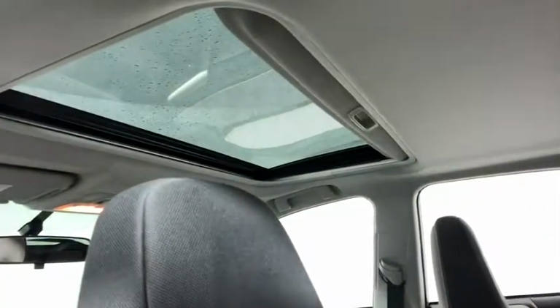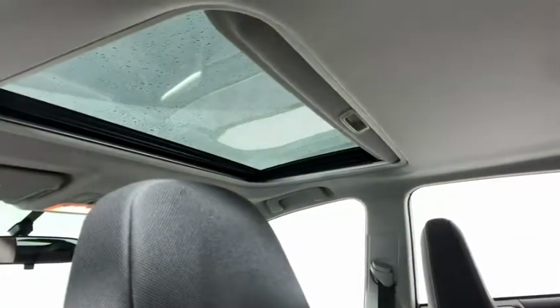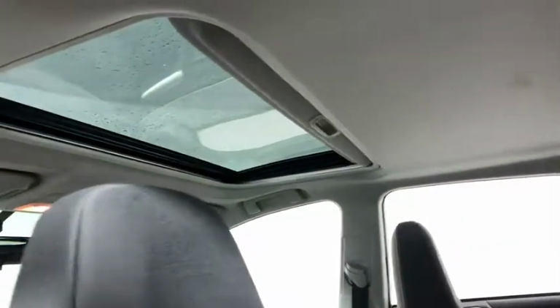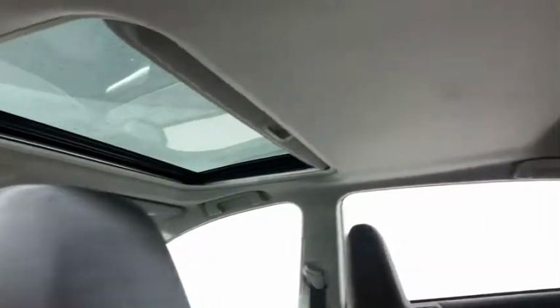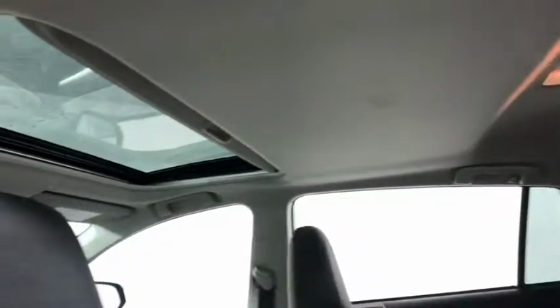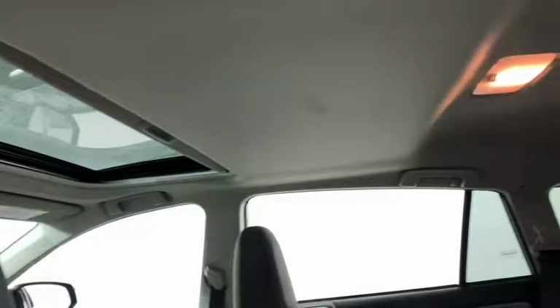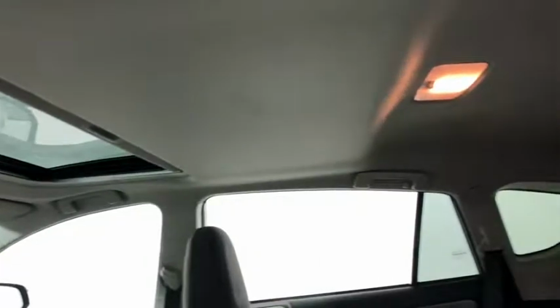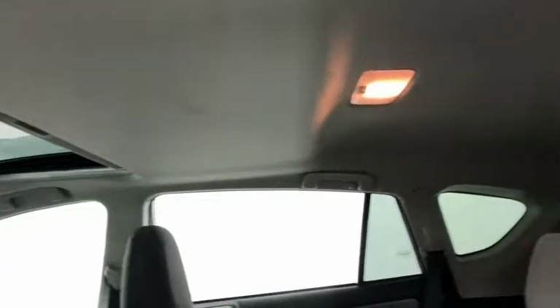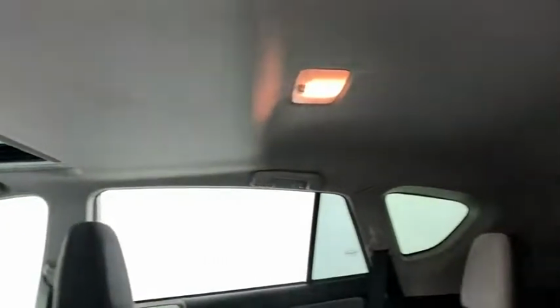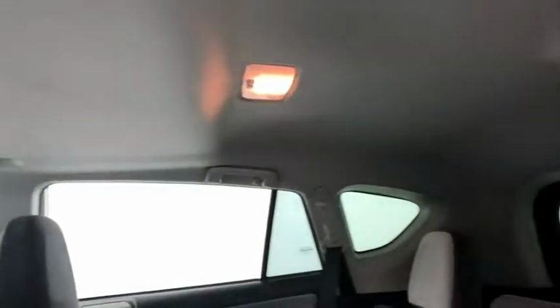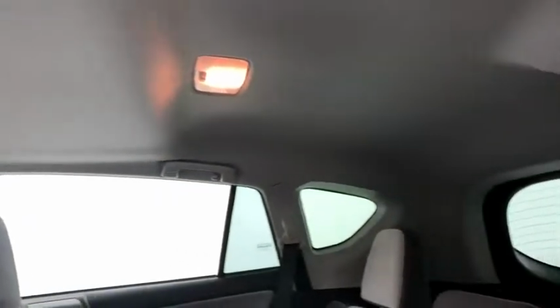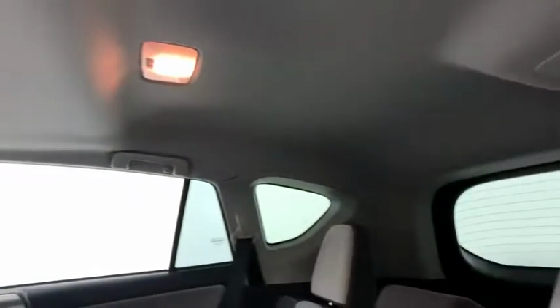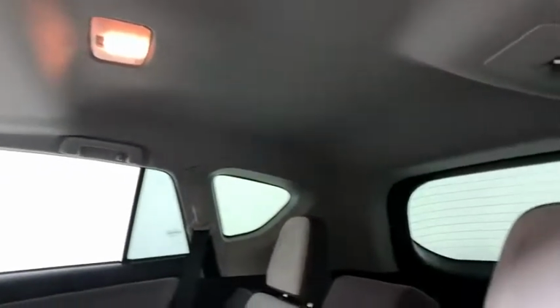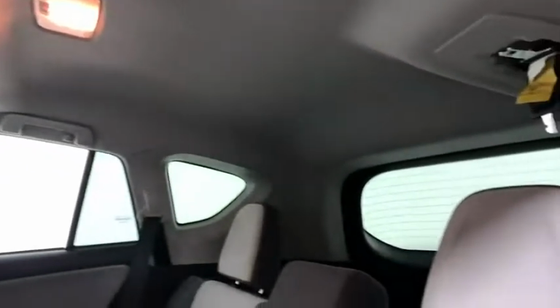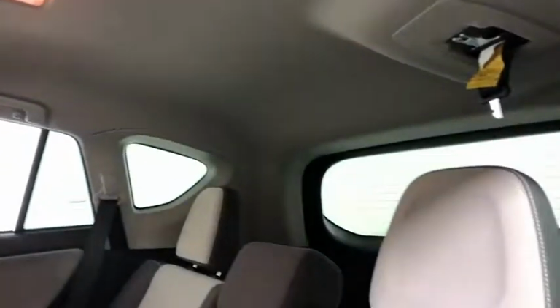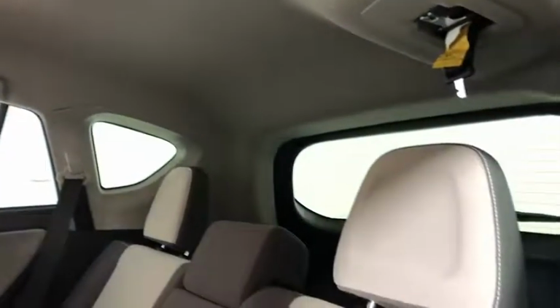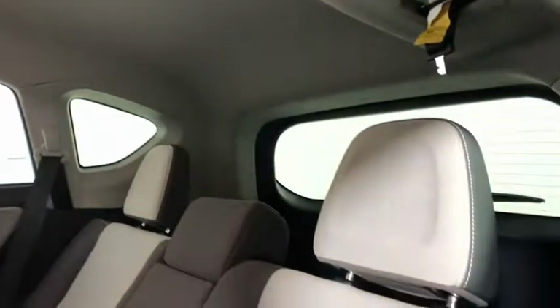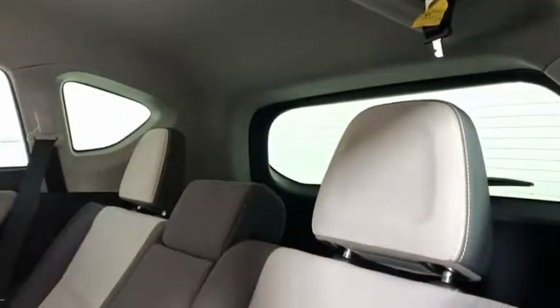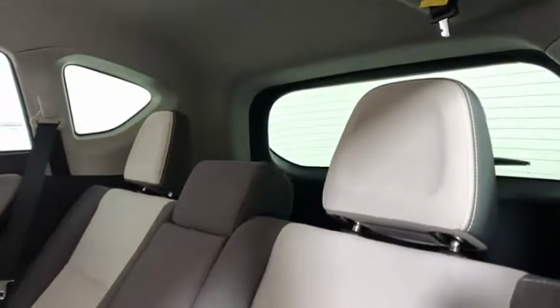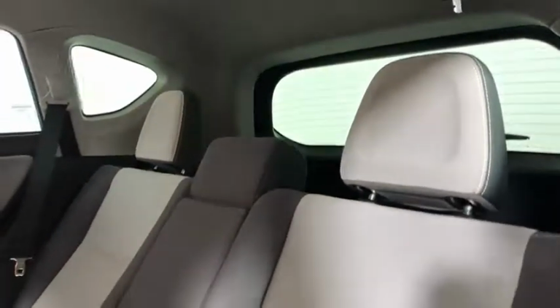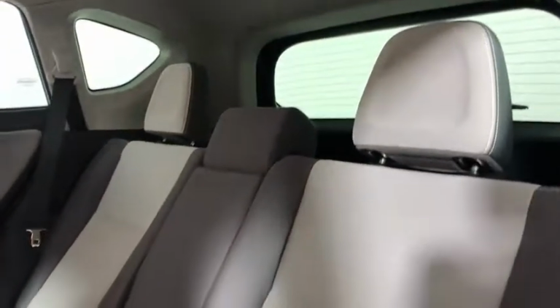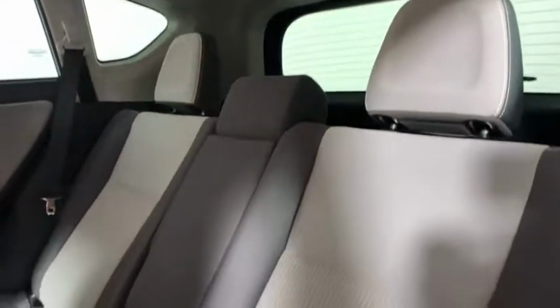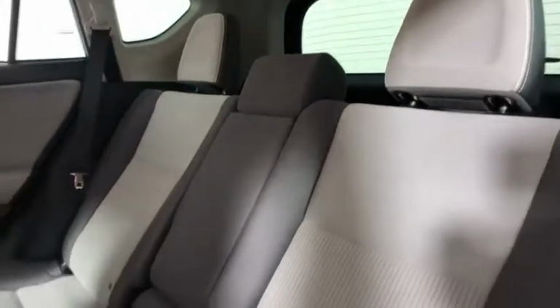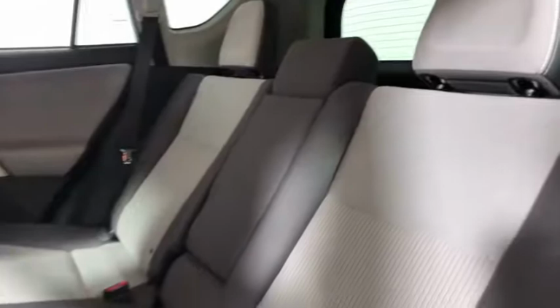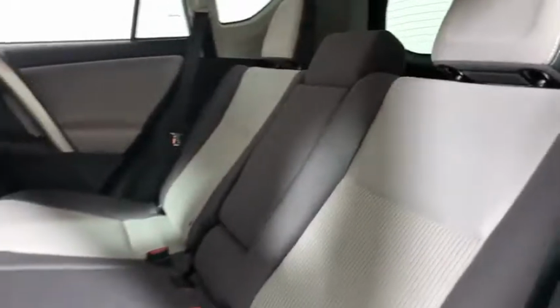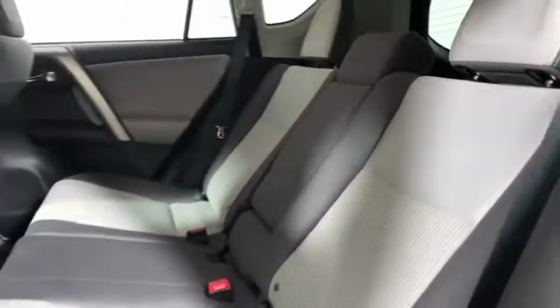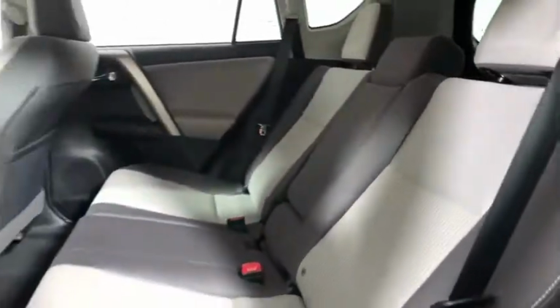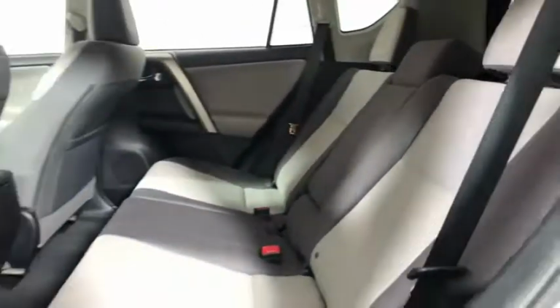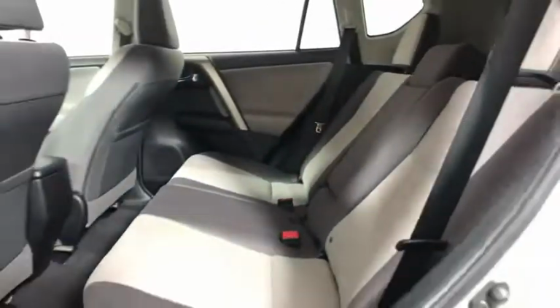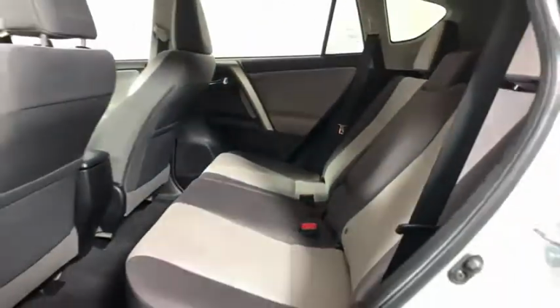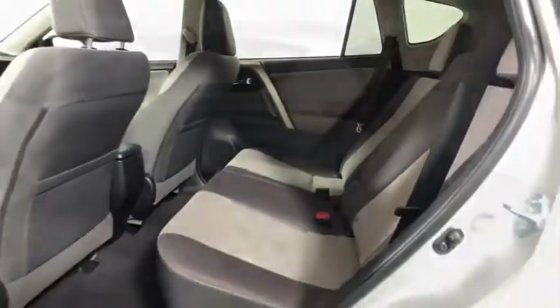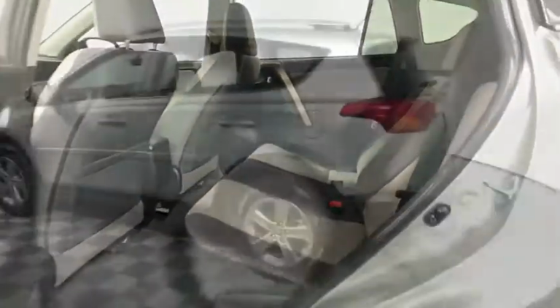This beauty is sure to make you the talk of the neighborhood, so call or drop in for a test drive today. Thank you.